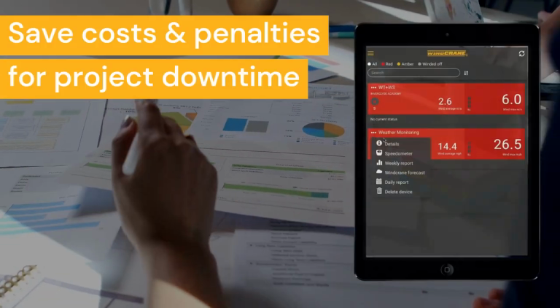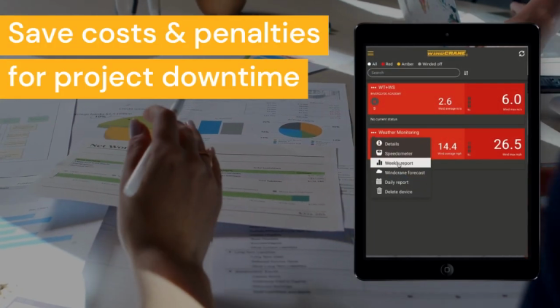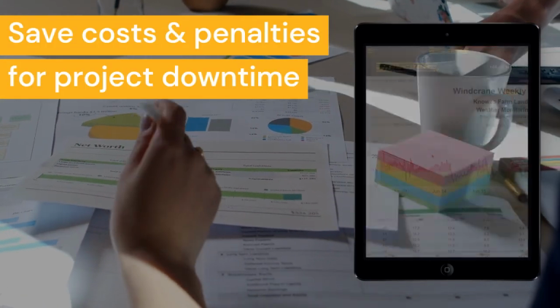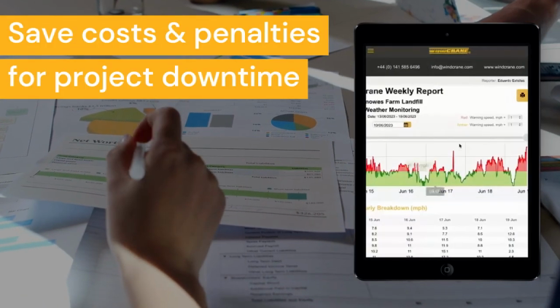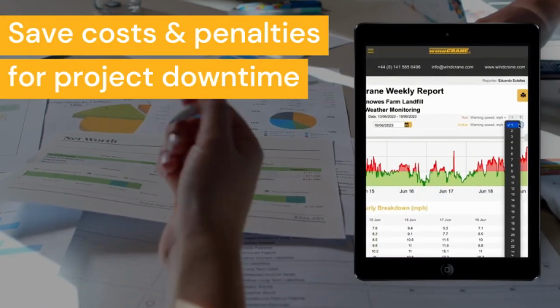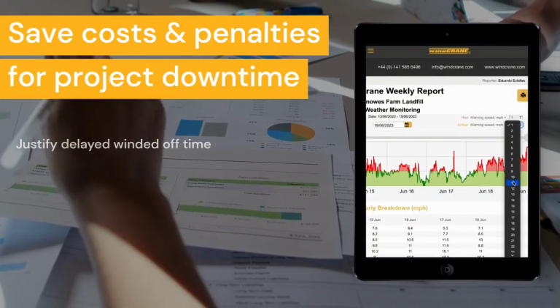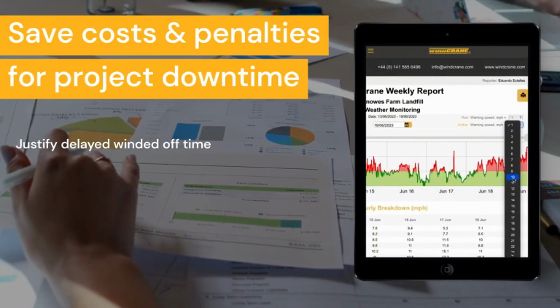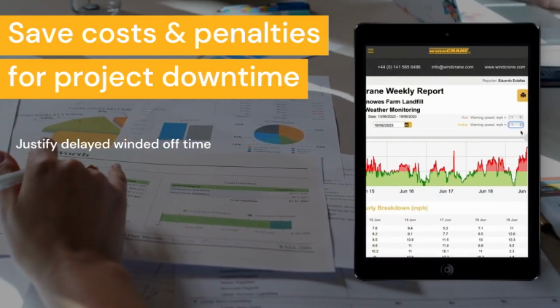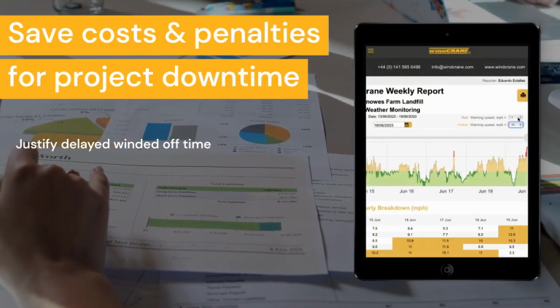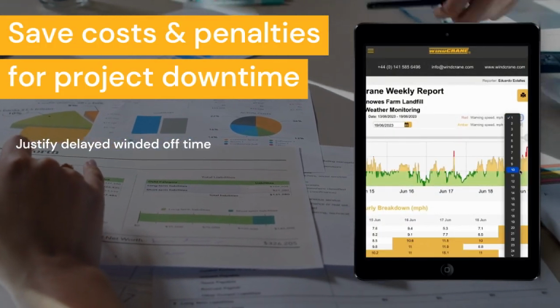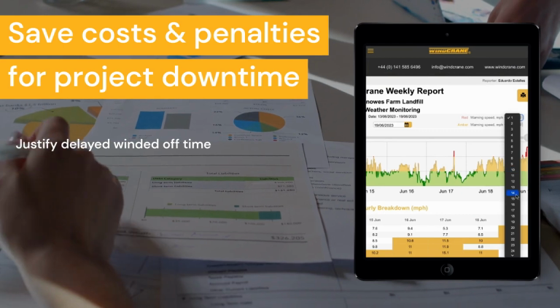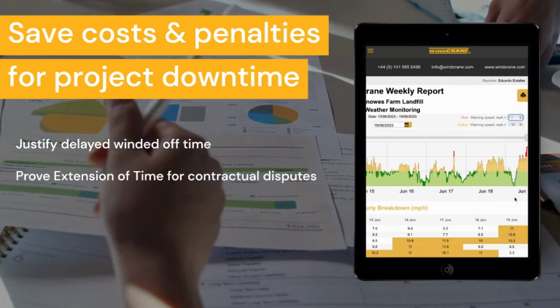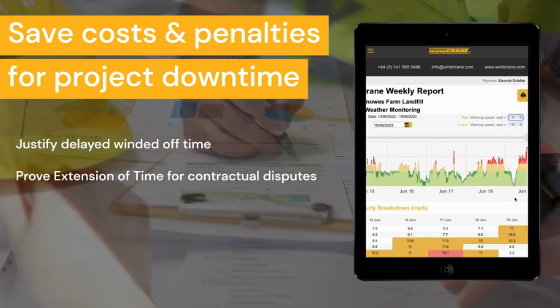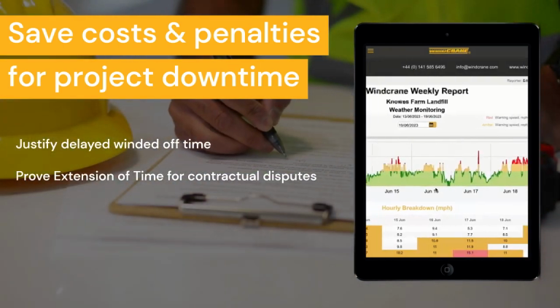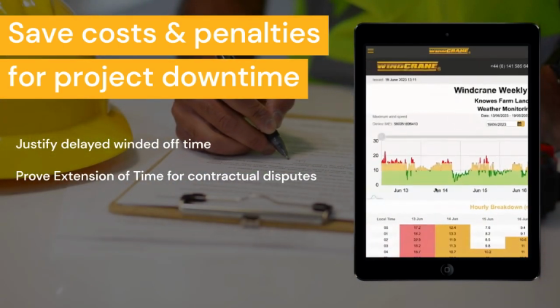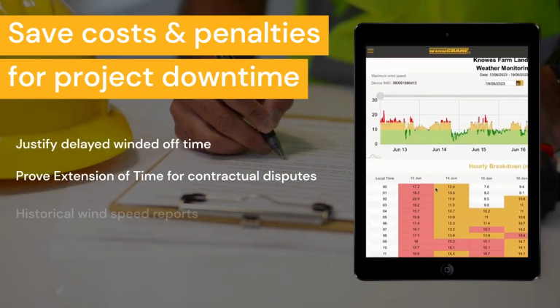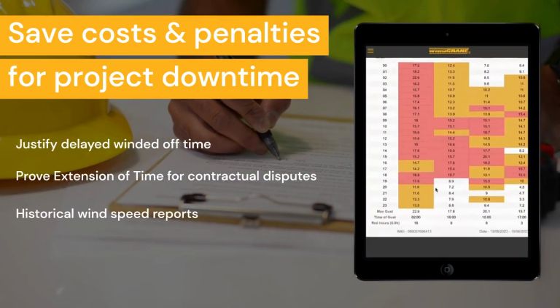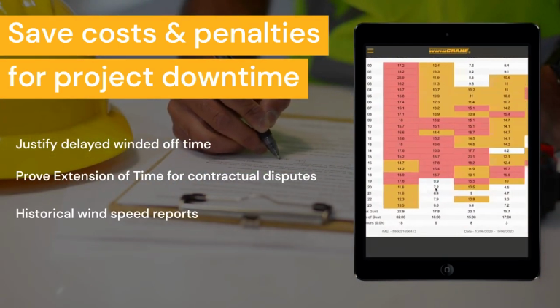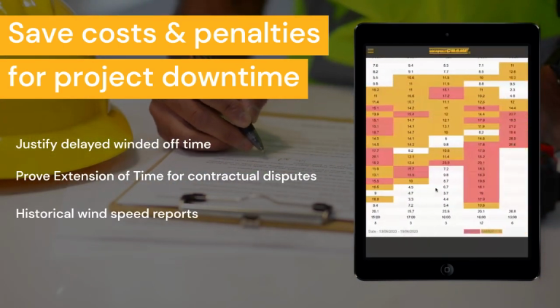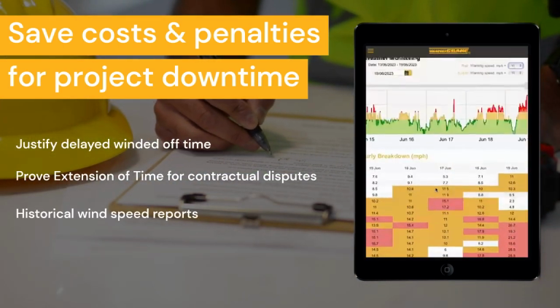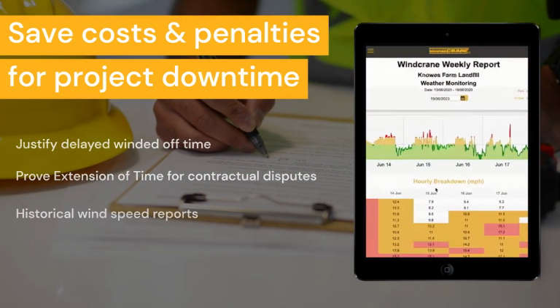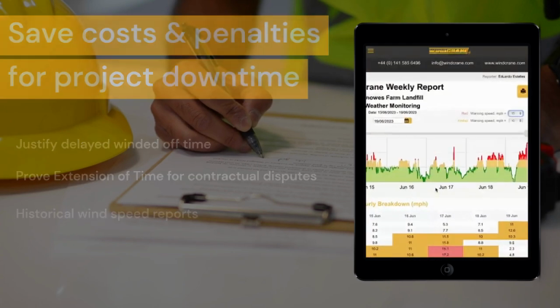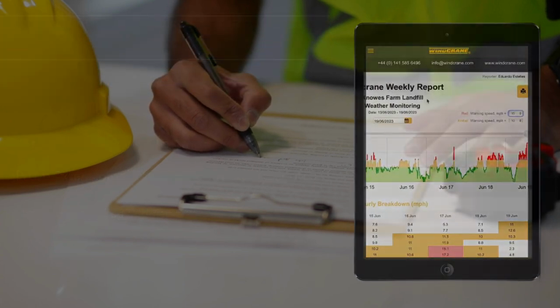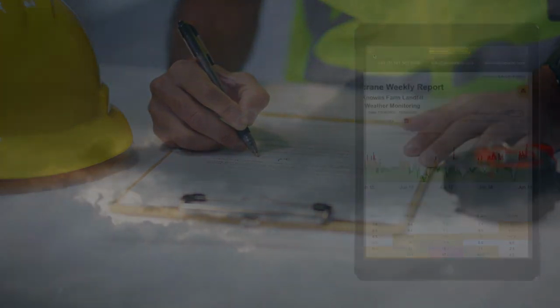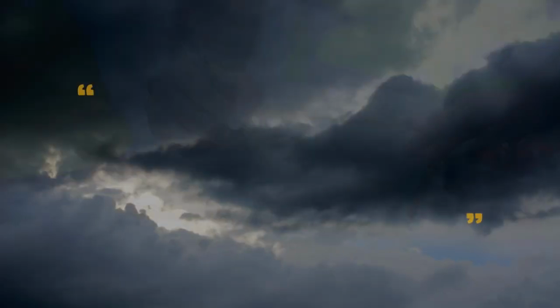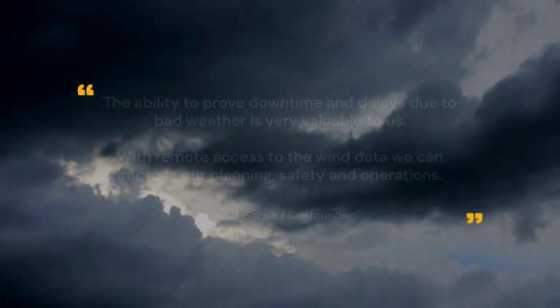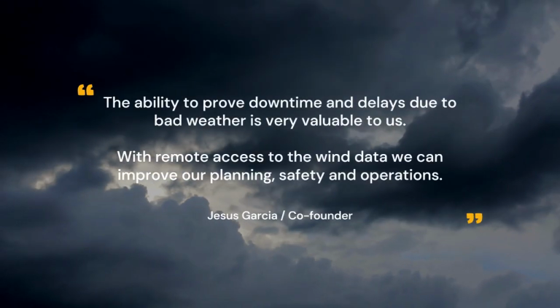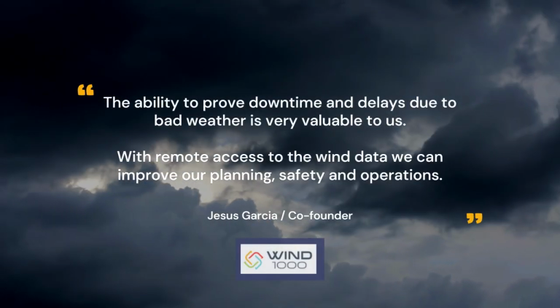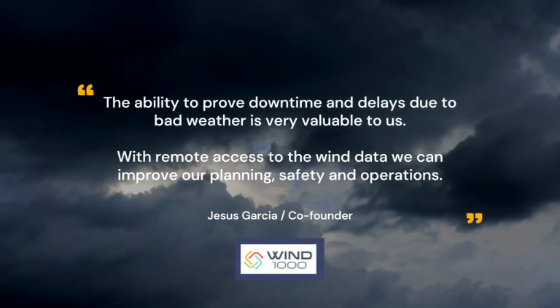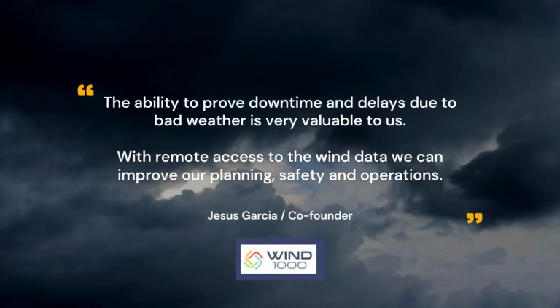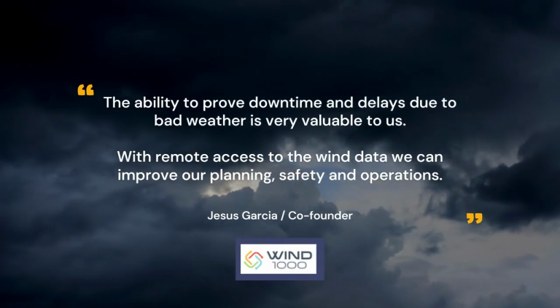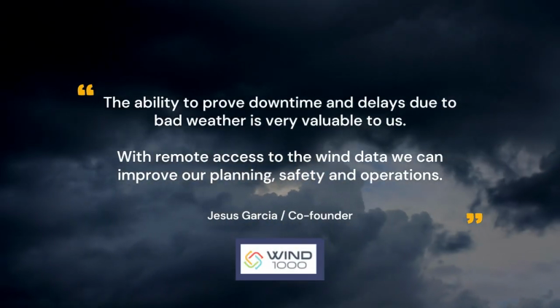Save costs and penalties for project downtime caused by wind, justify delayed wind-off time, and prove extension of time for contractual disputes. With historical wind speed reports for any date and time, the ability to prove downtime and delays due to bad weather is very valuable to us.